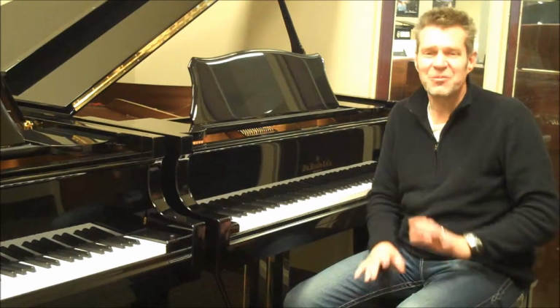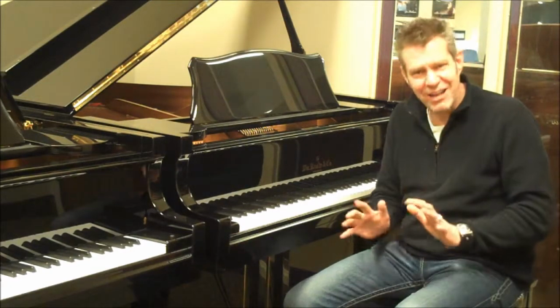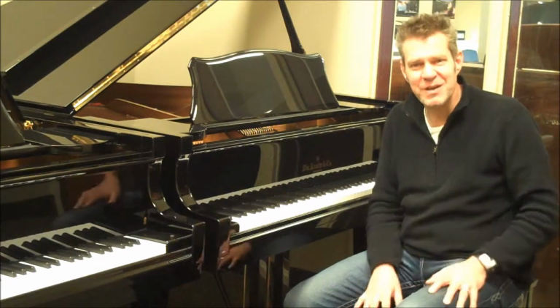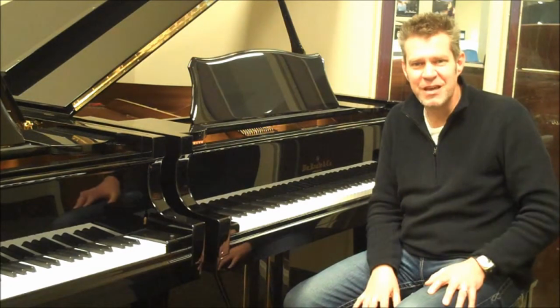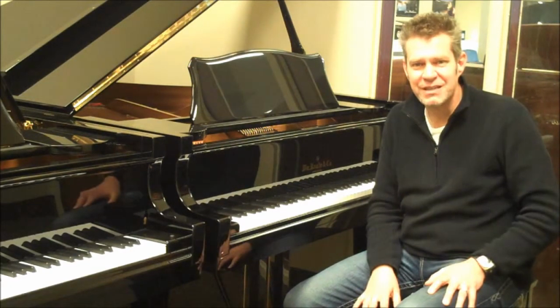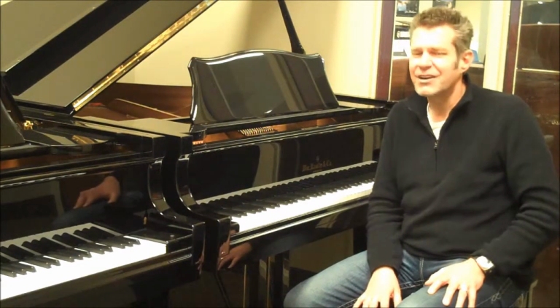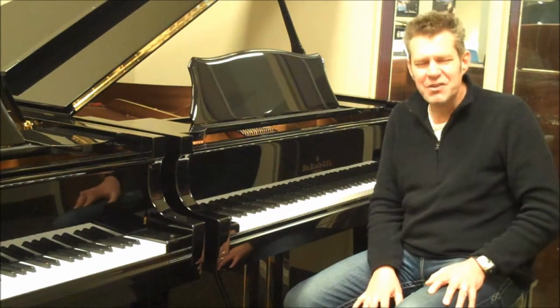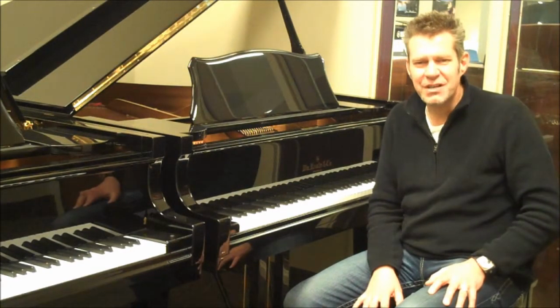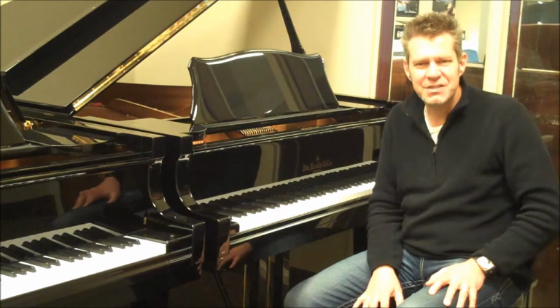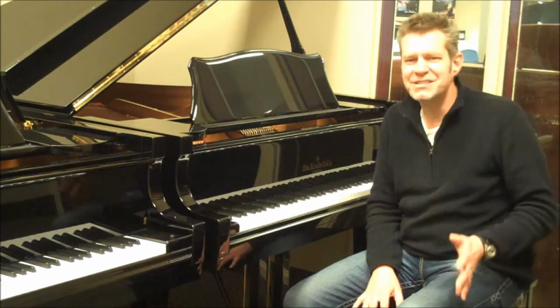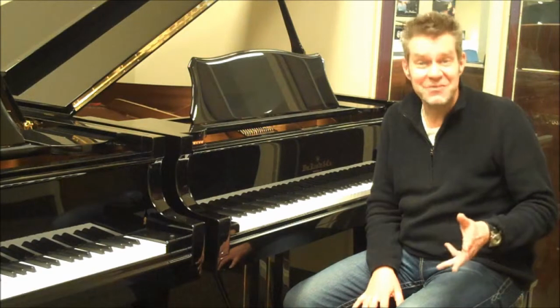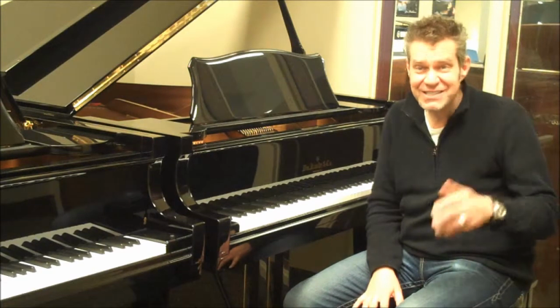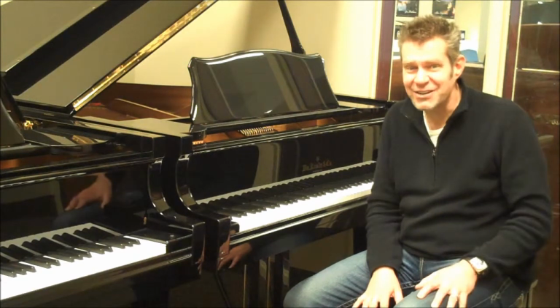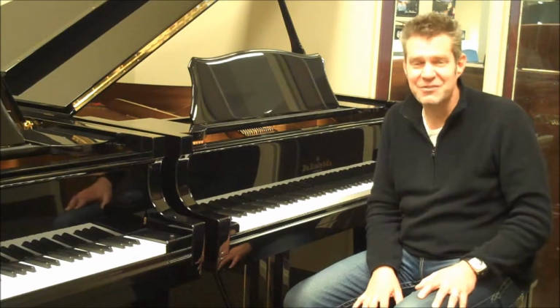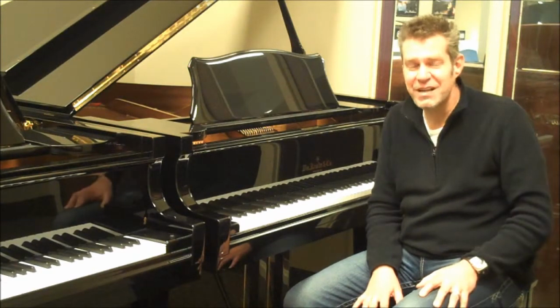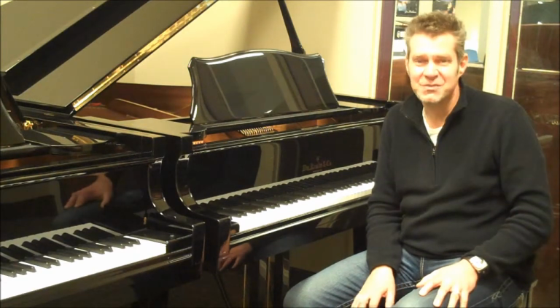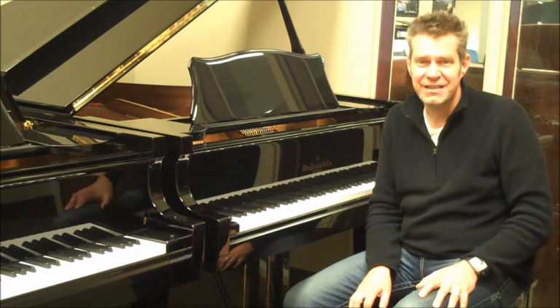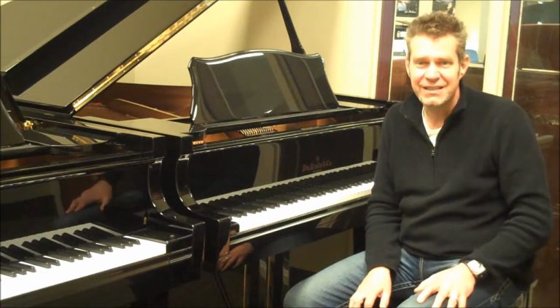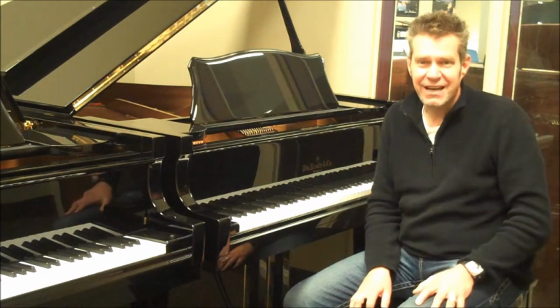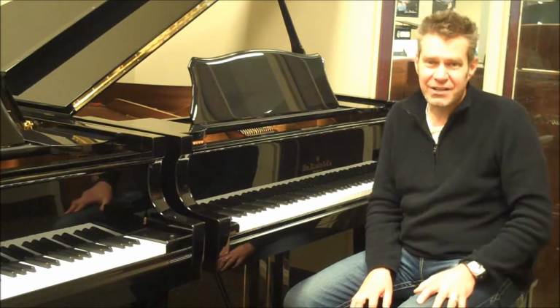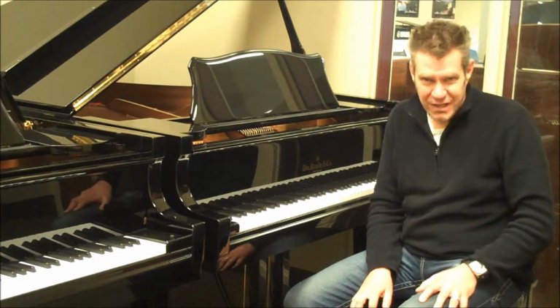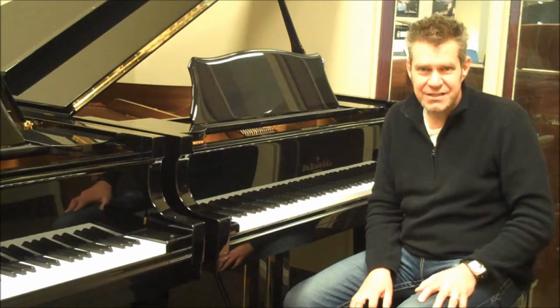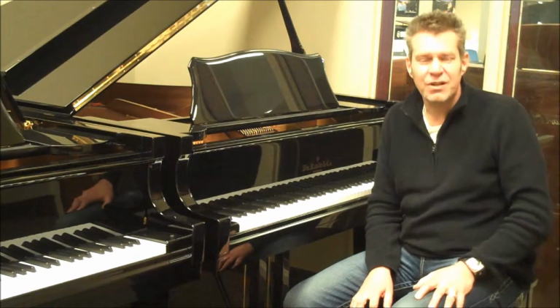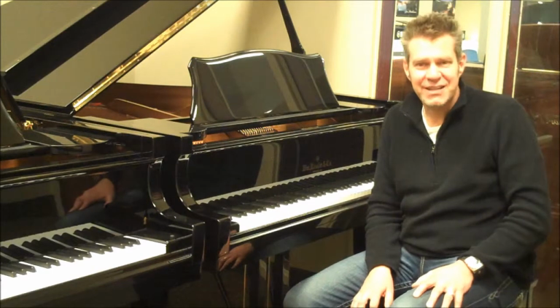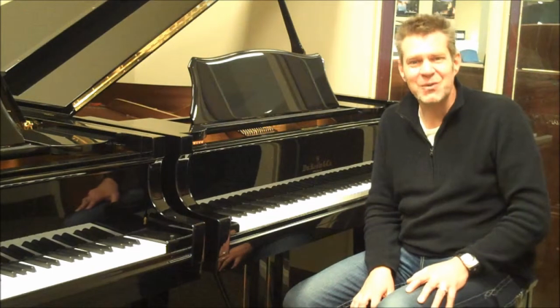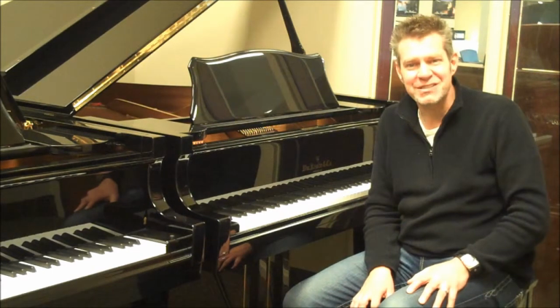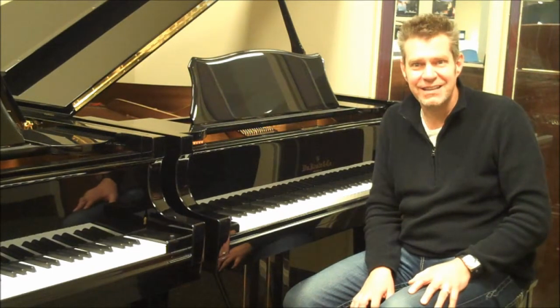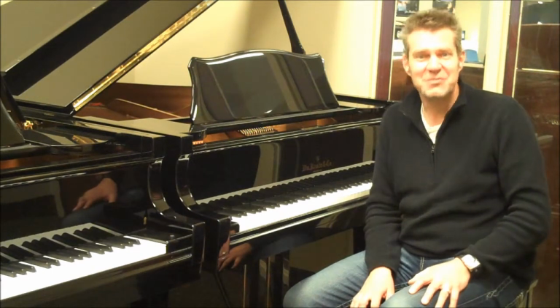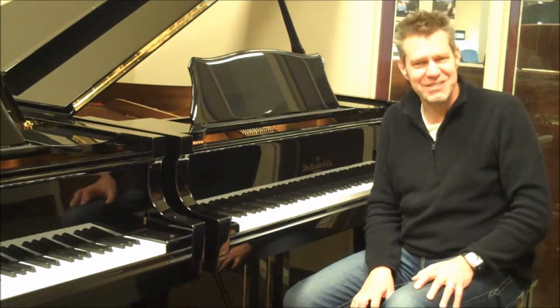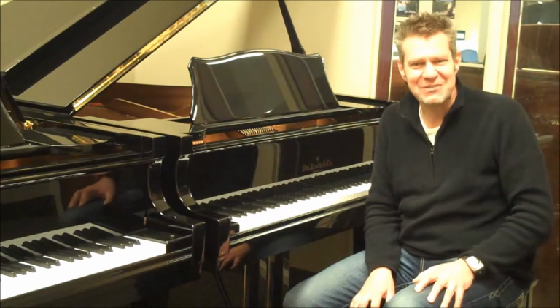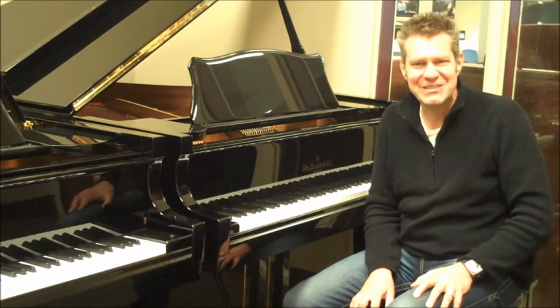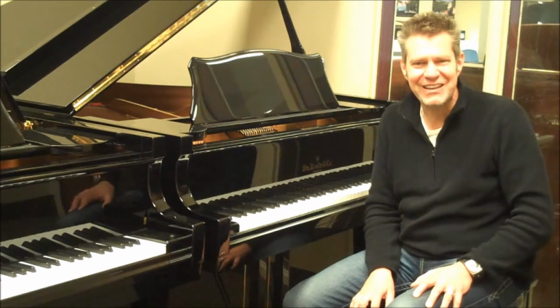So I highly recommend this piano to you. Call us with any questions, please come in and visit us. We've got great people working at all of our locations and would love to answer your questions and get you some more specific information. Thank you.